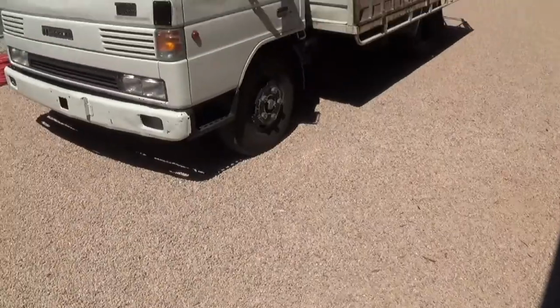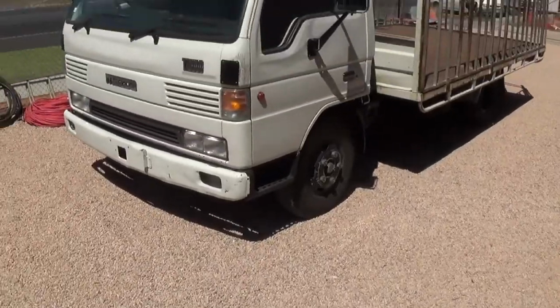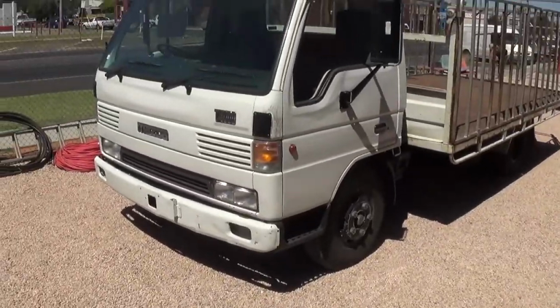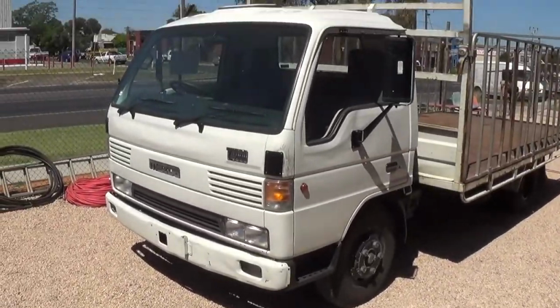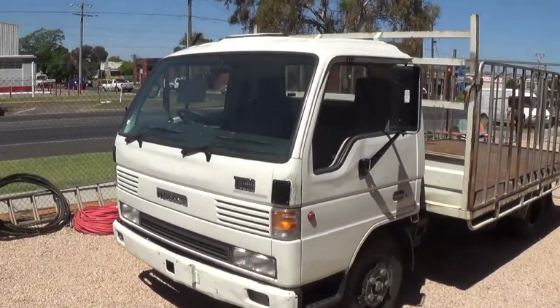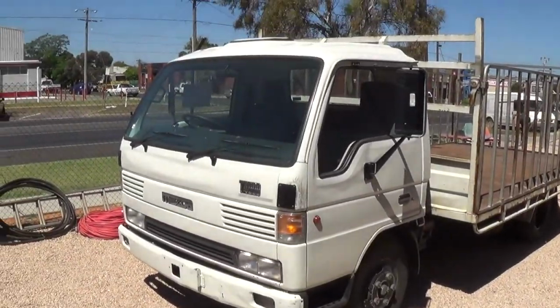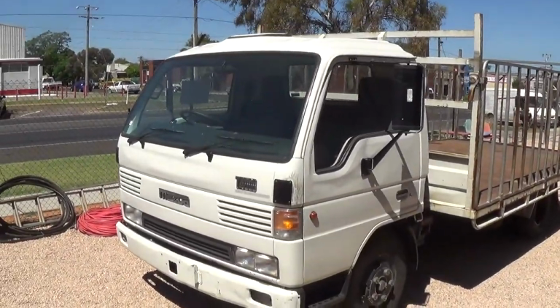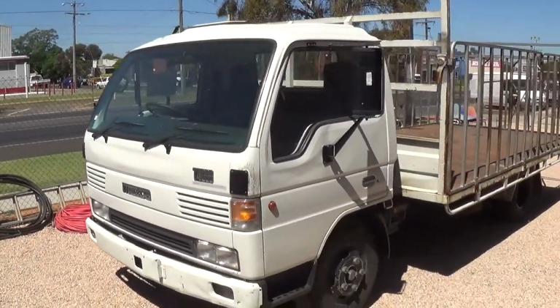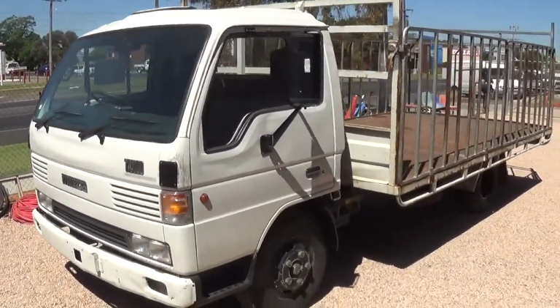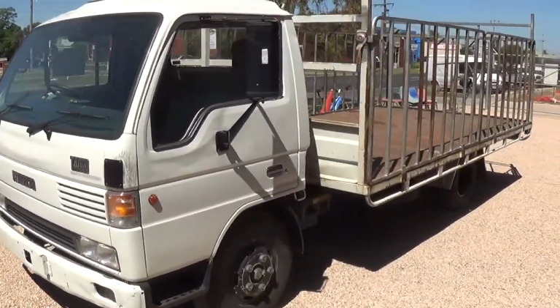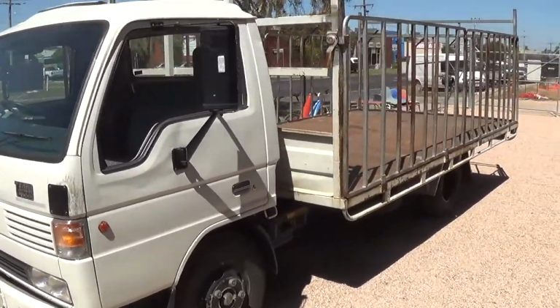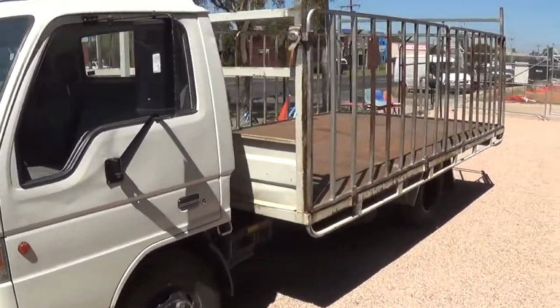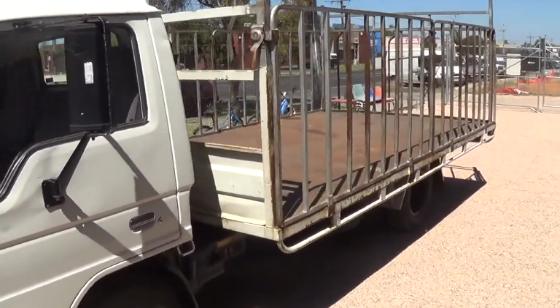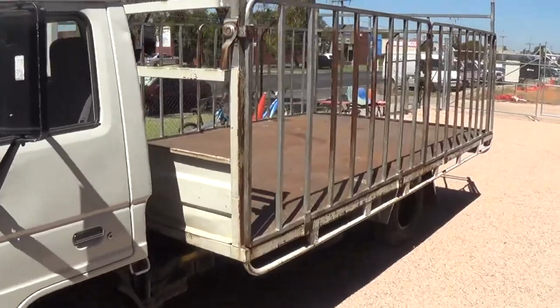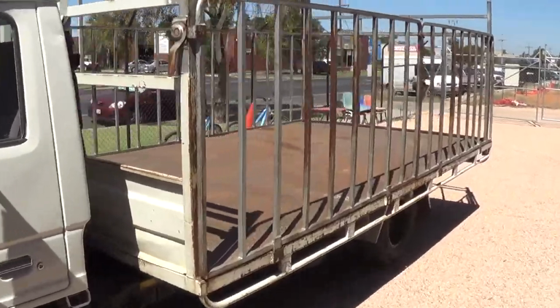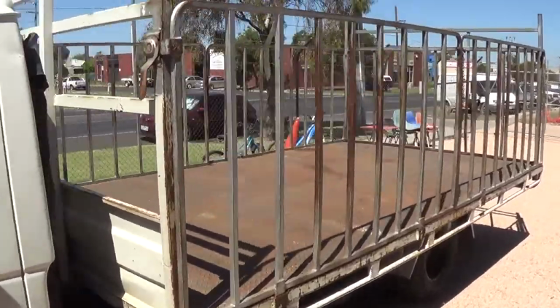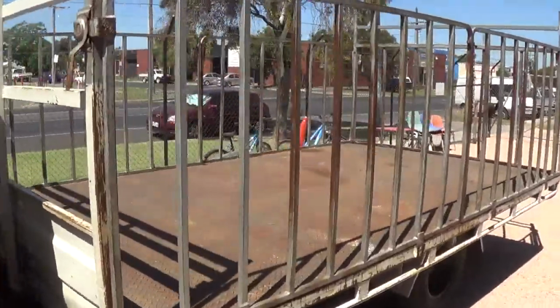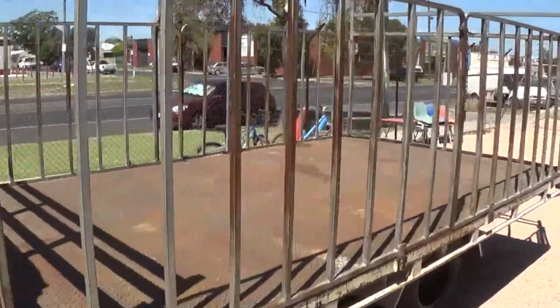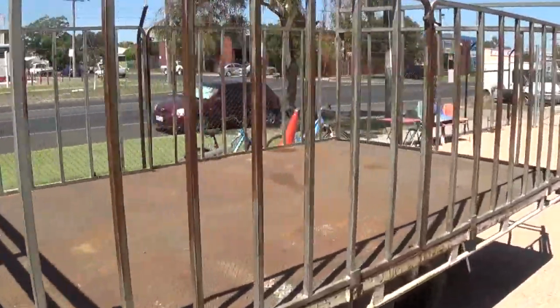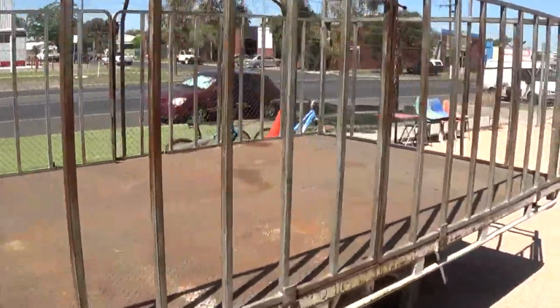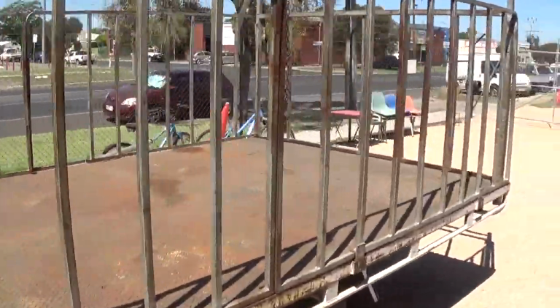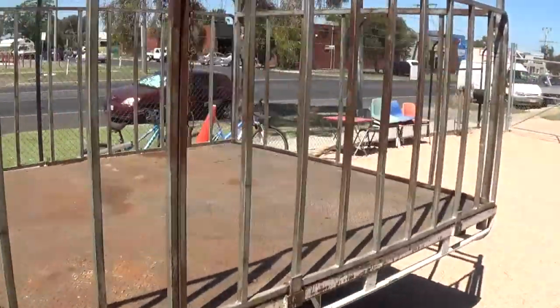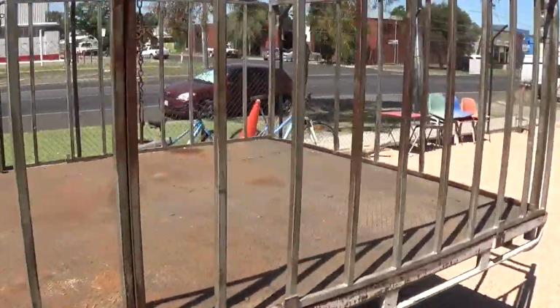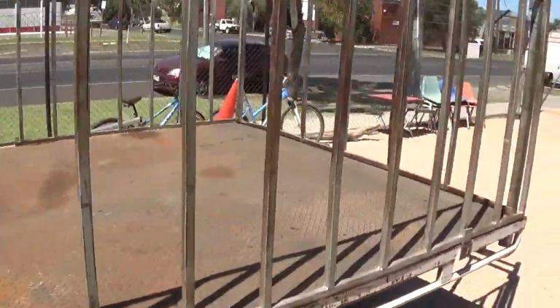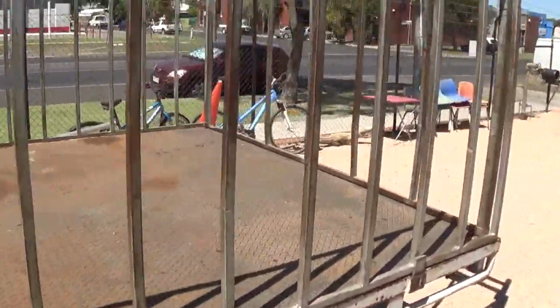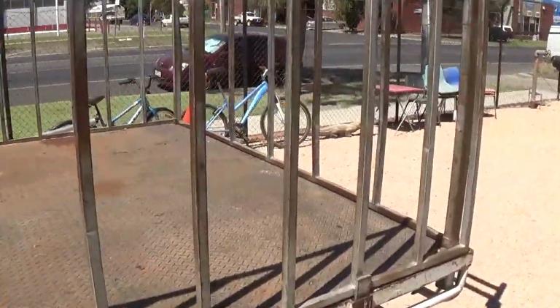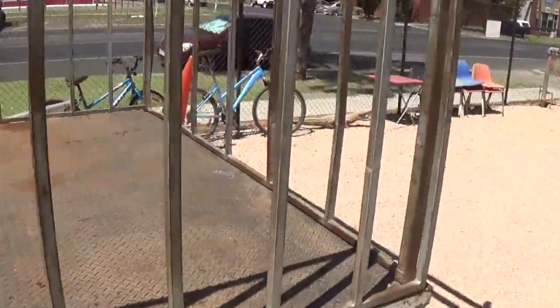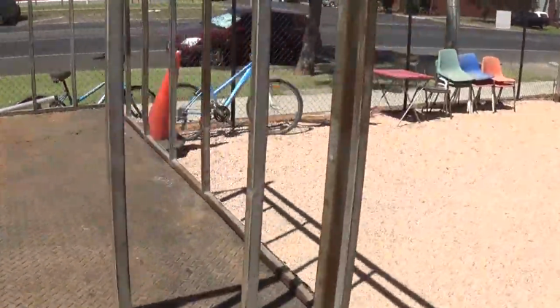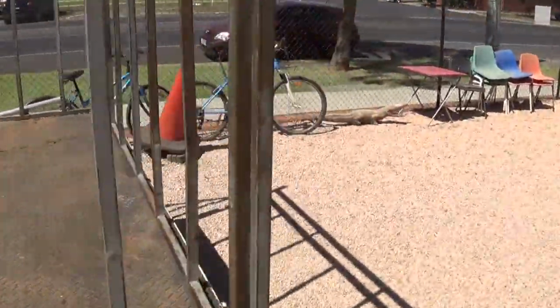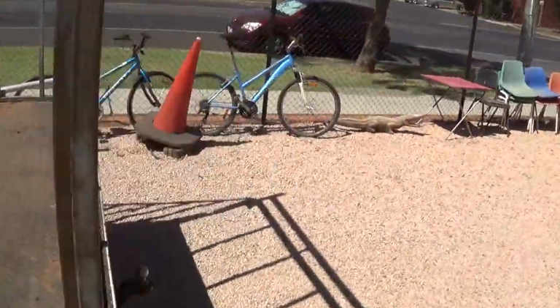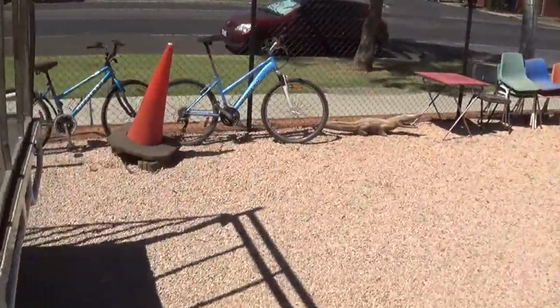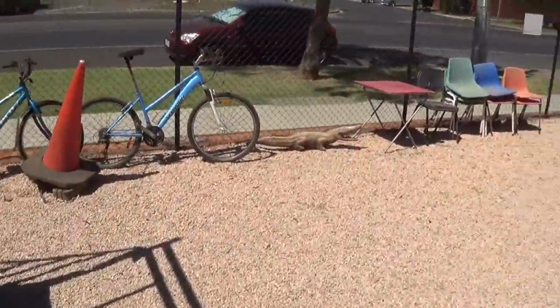We've got the Mazda truck — the Mazda T4000 flat top with the gates on the back. It's in pretty good nick, in from the property down there at Nangeloc, which has been sold.